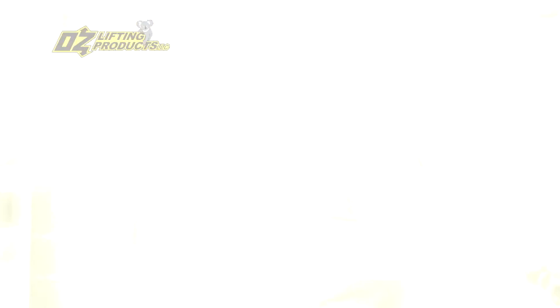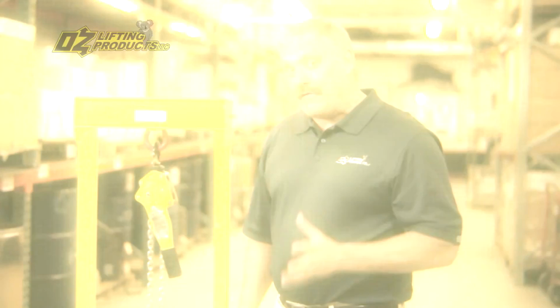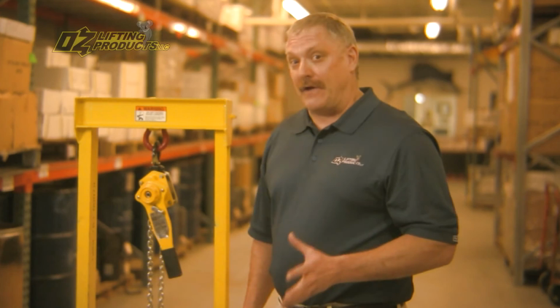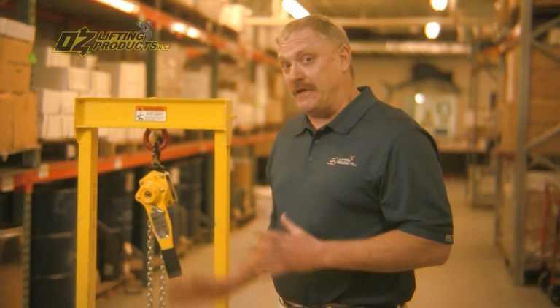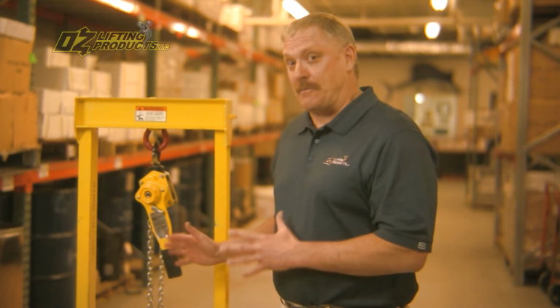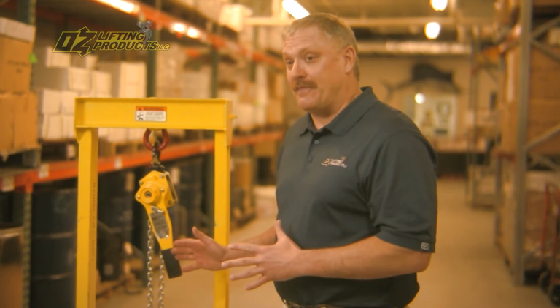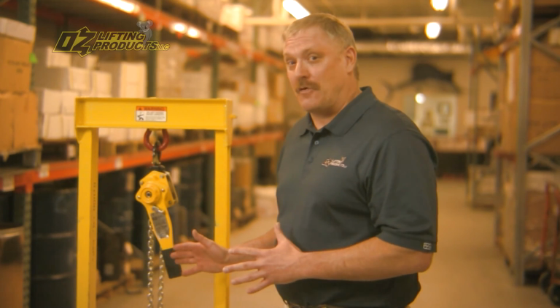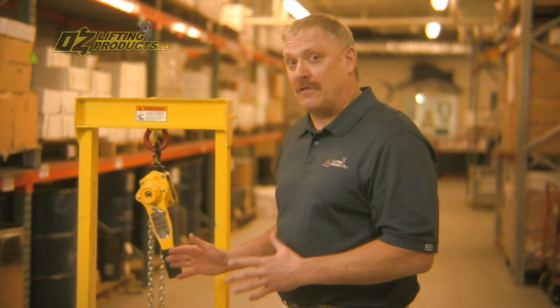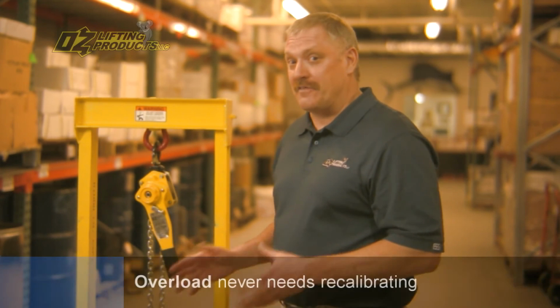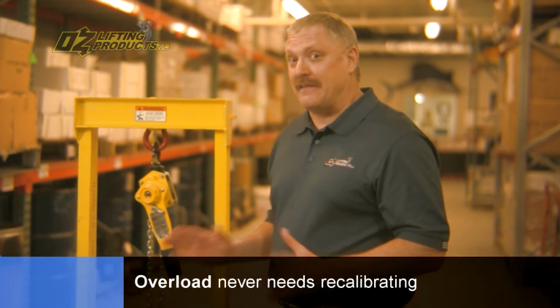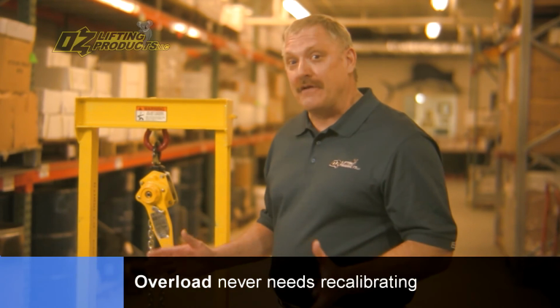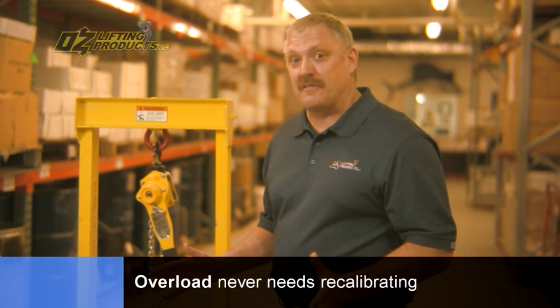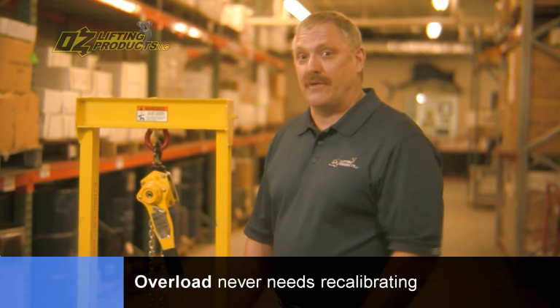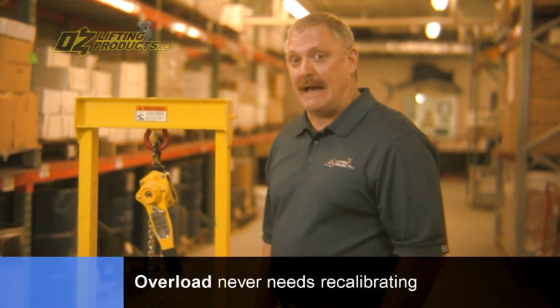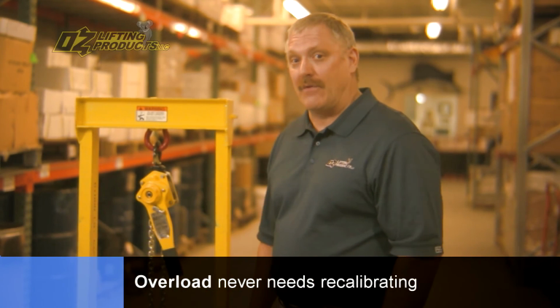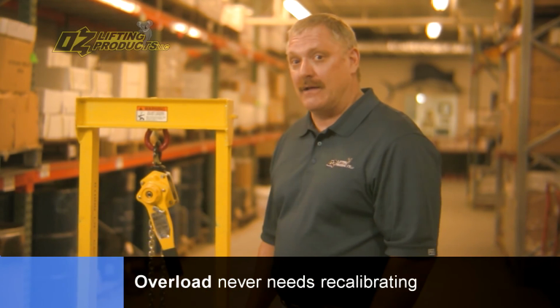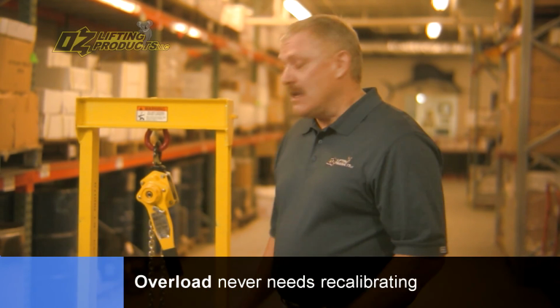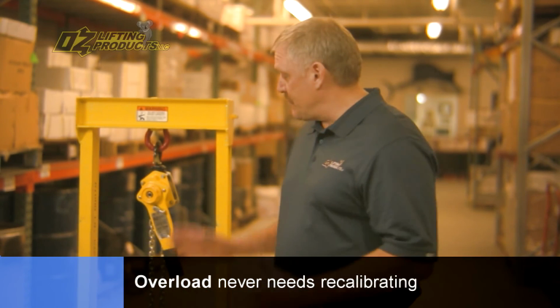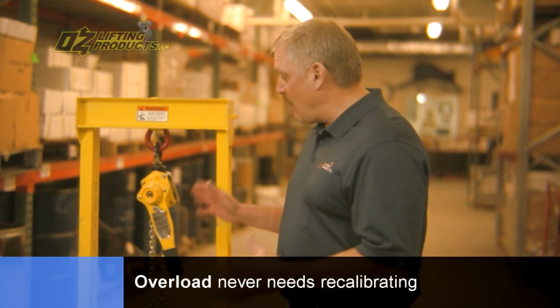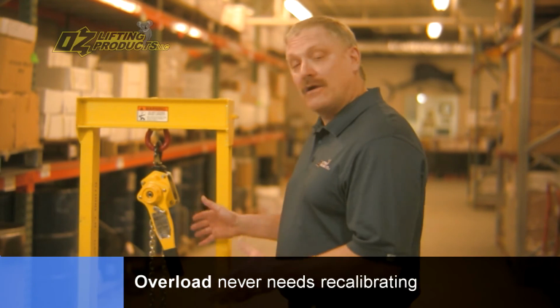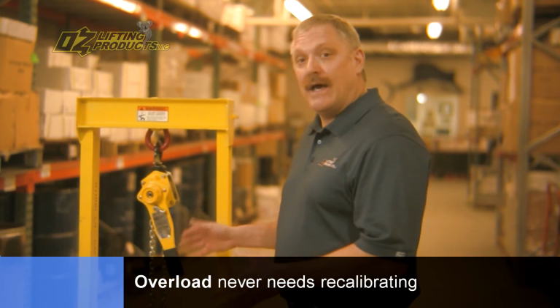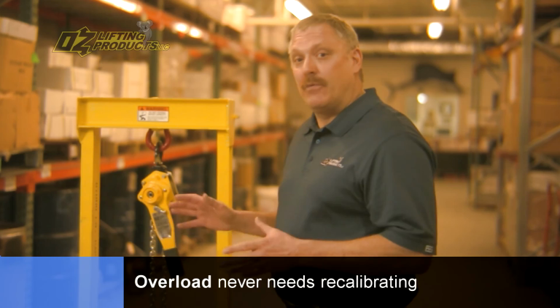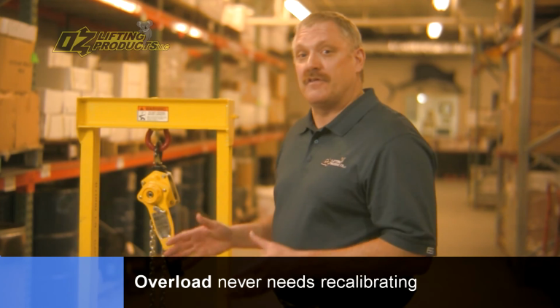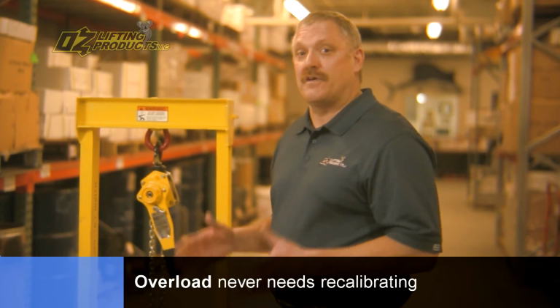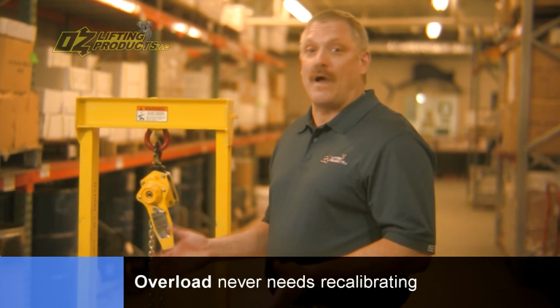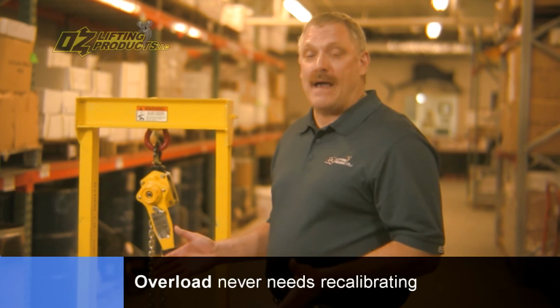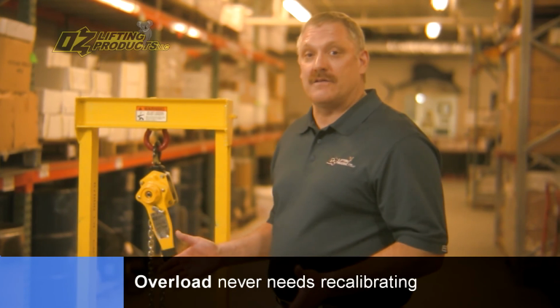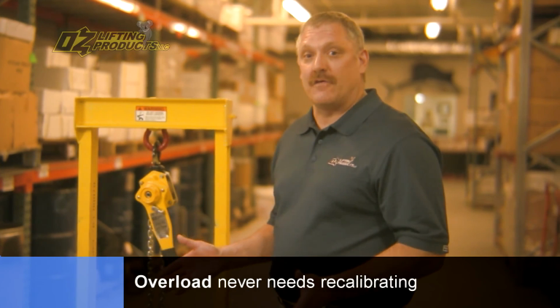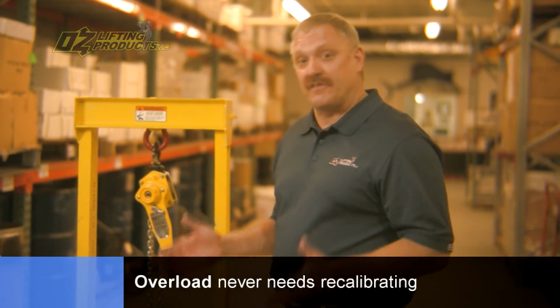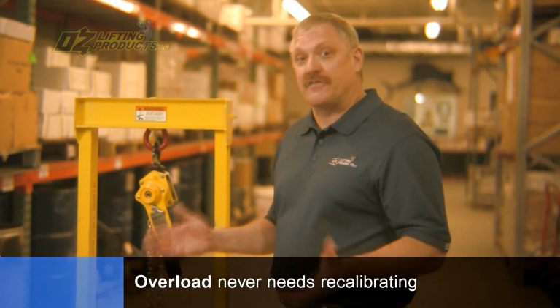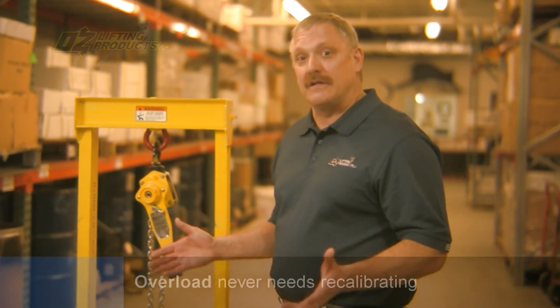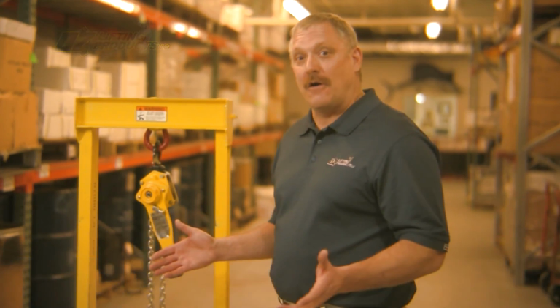The other great feature about this overload is that it never needs to be recalibrated. So now we can go ahead and put this hoist right back into service, and it's good to go.